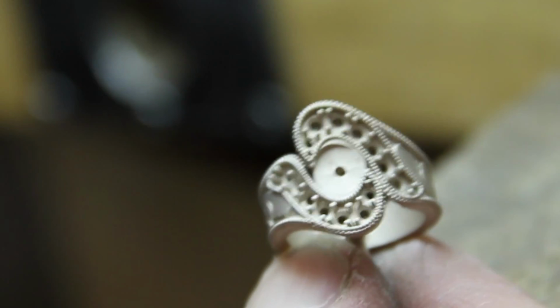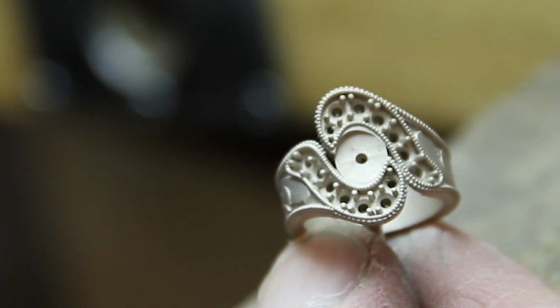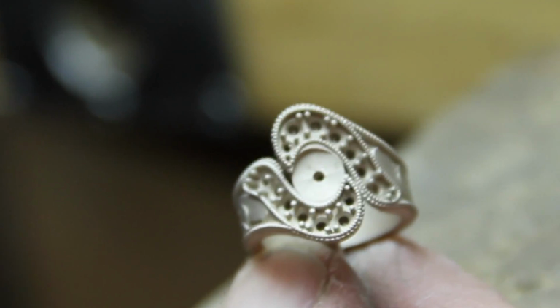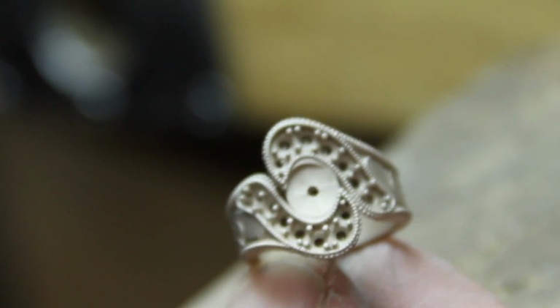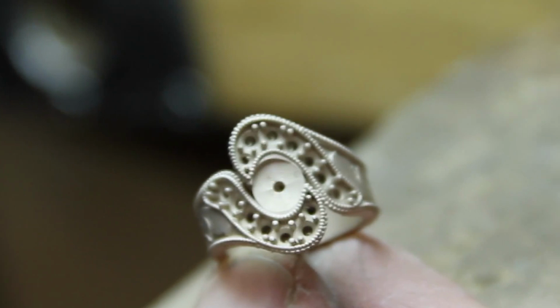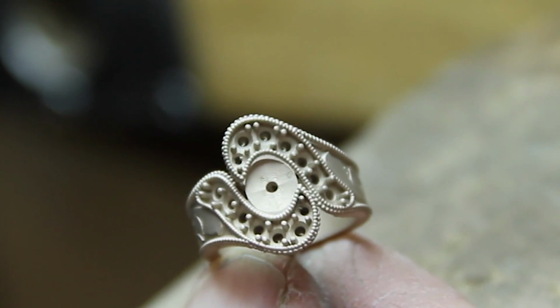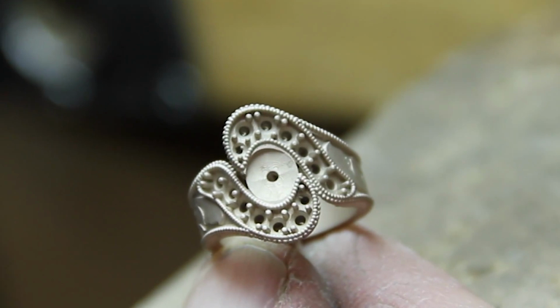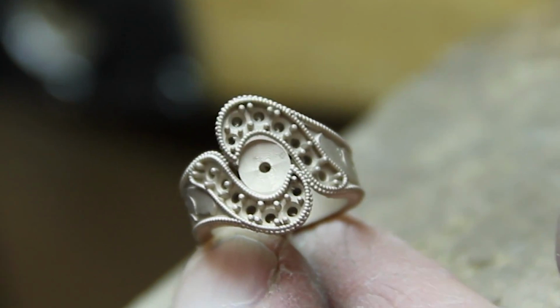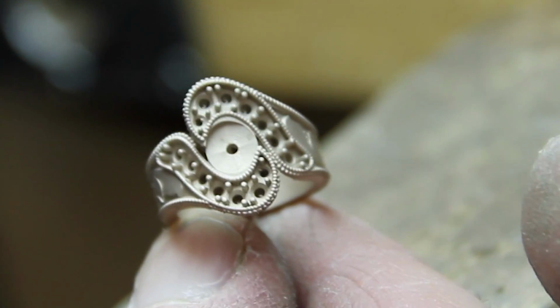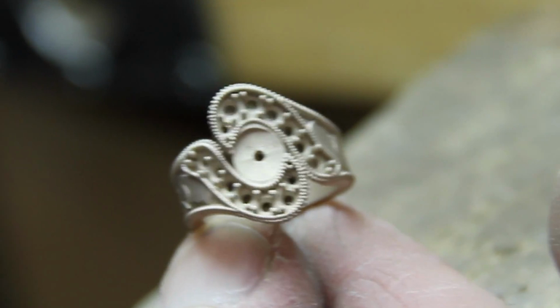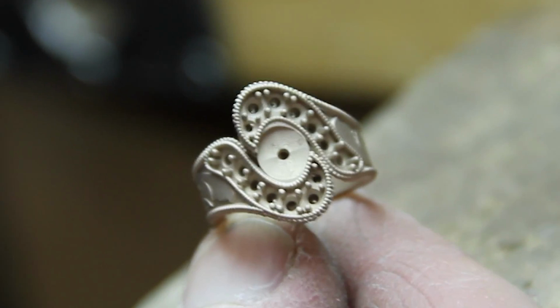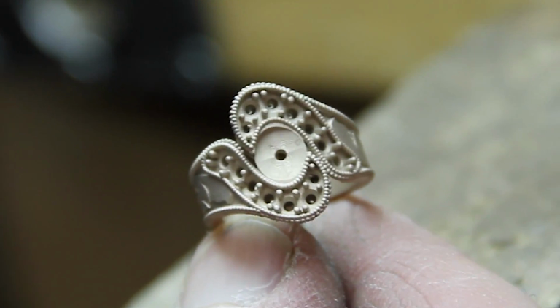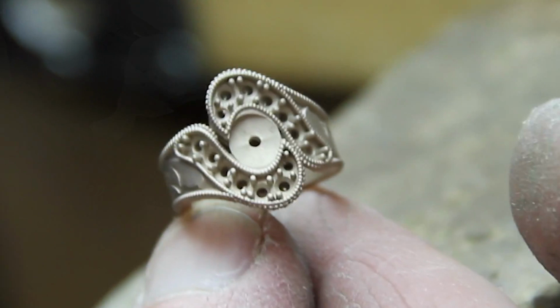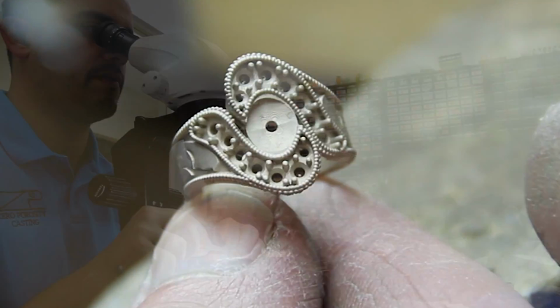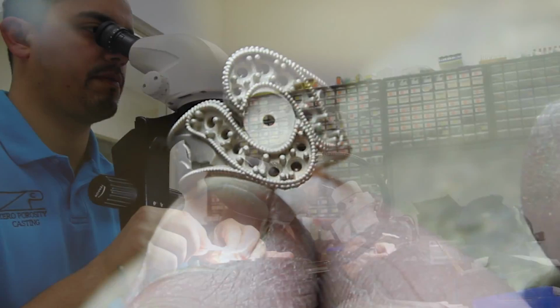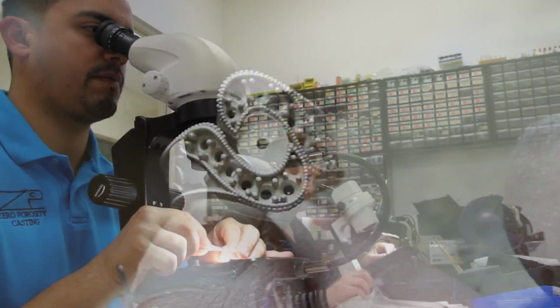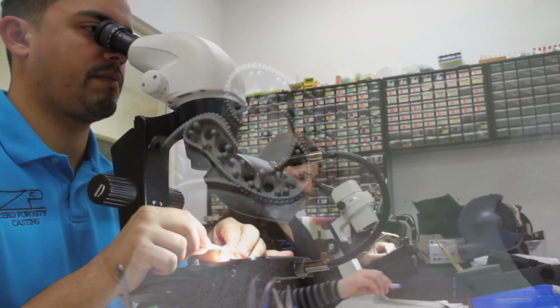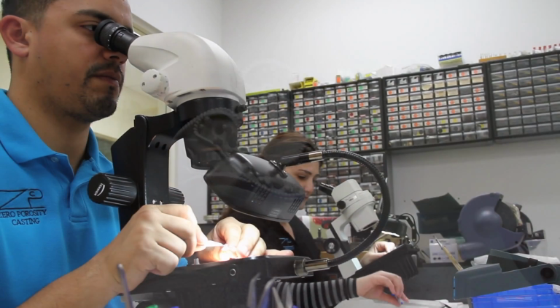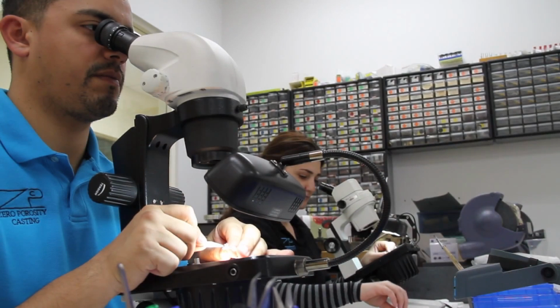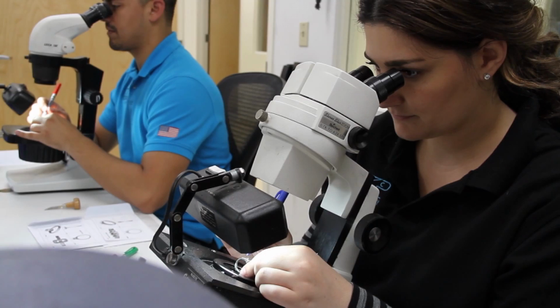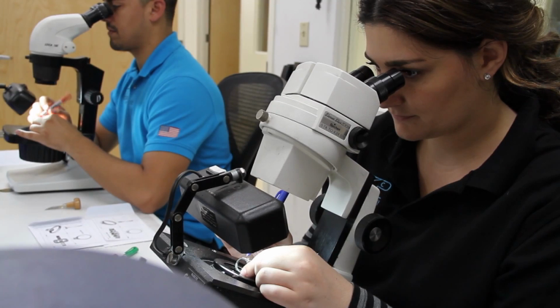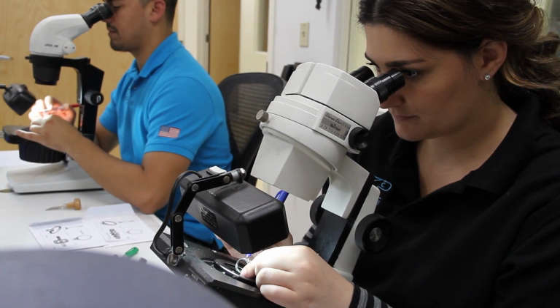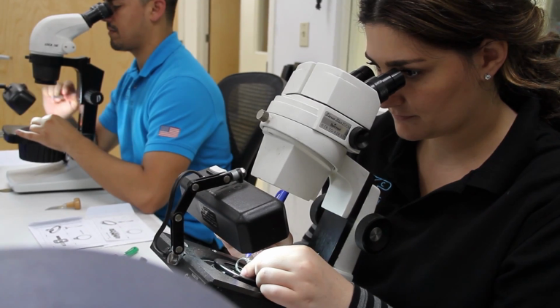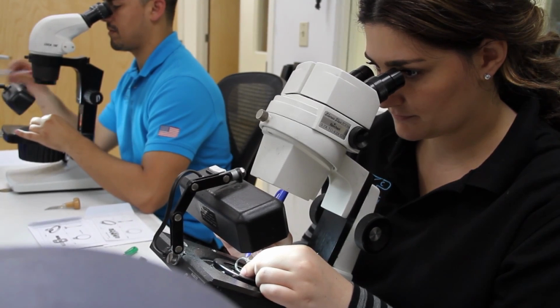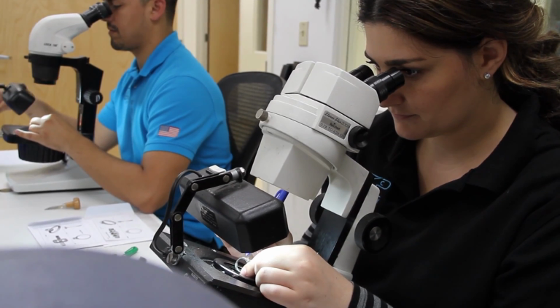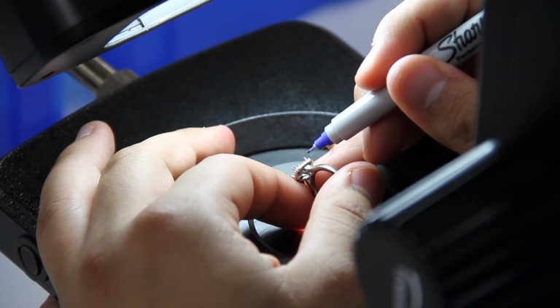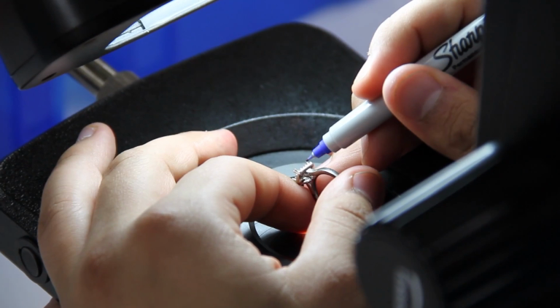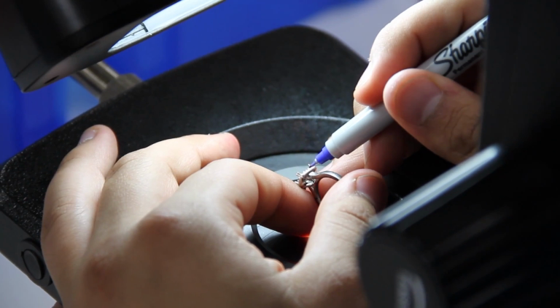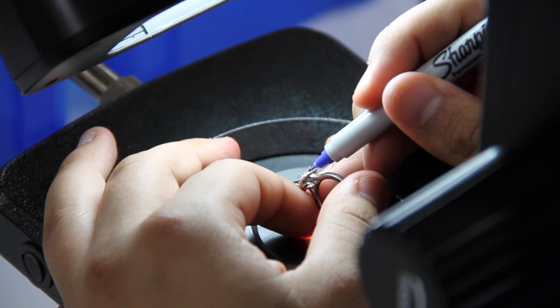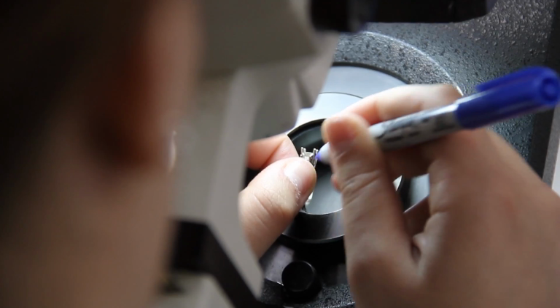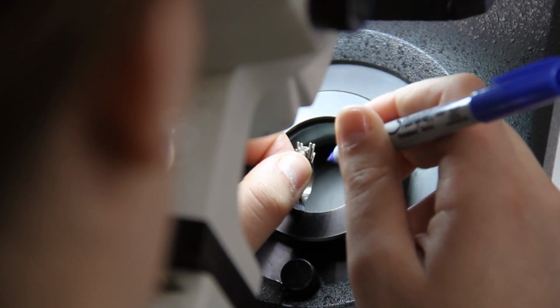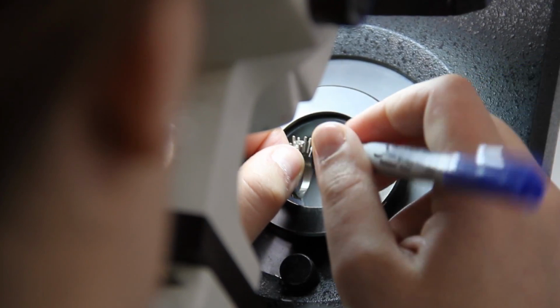Clients are very pleased with the product once it's in their hands. The high level of quality that we are able to take from a 3D printed model all the way to a raw casting exceeds customer expectations when it comes to delivering high quality products.